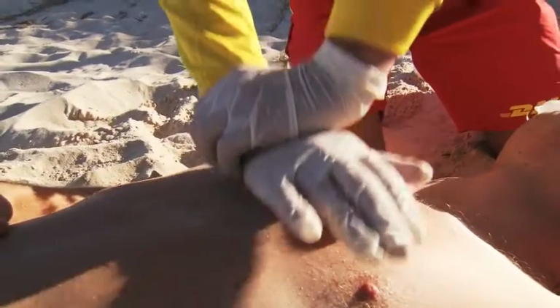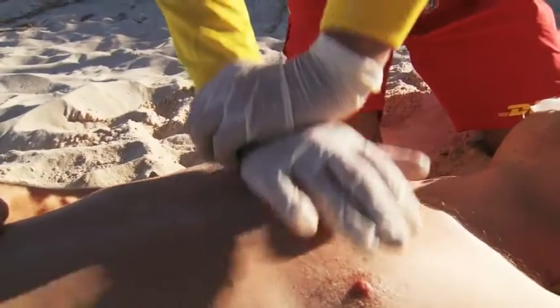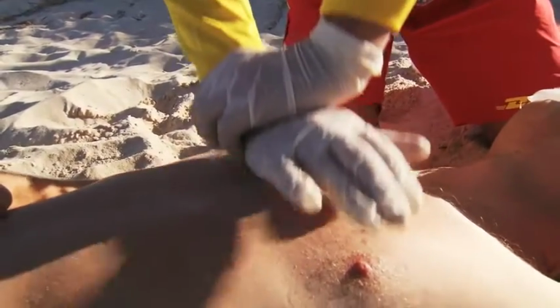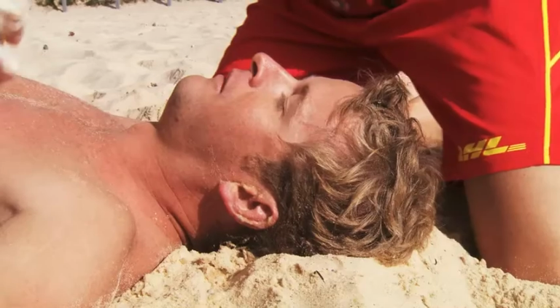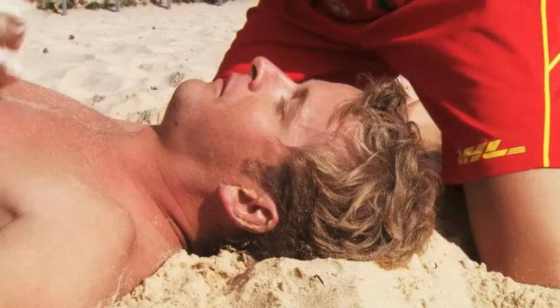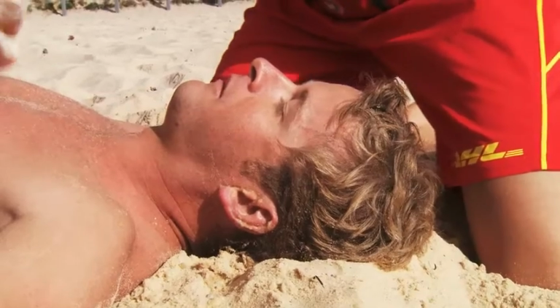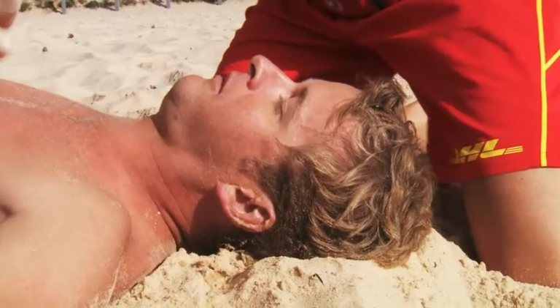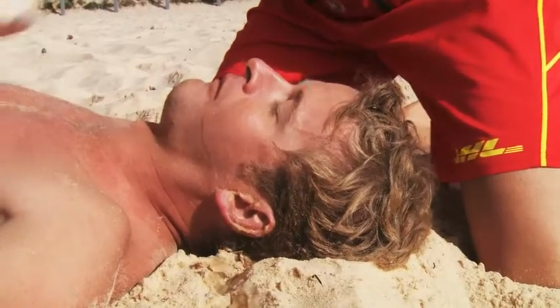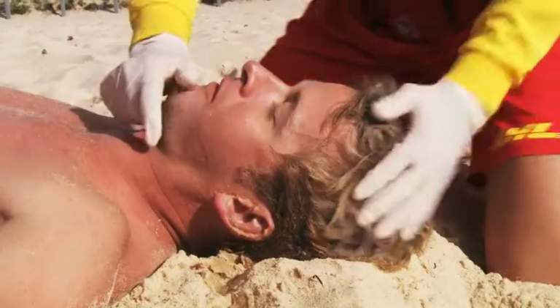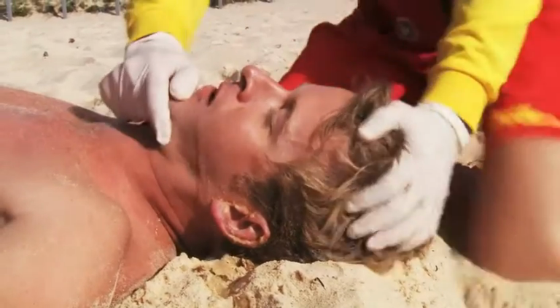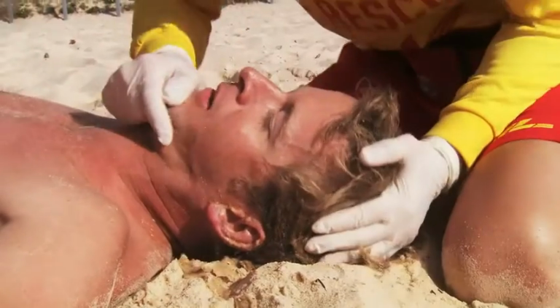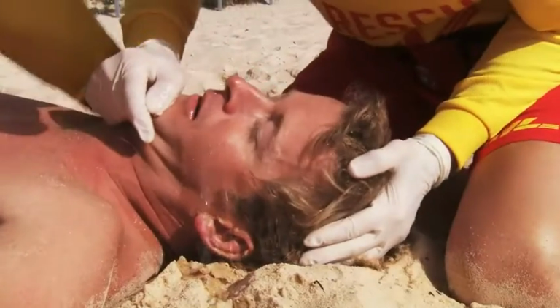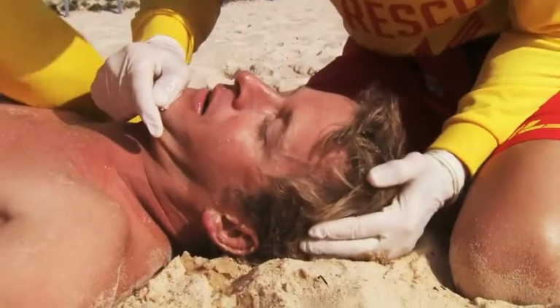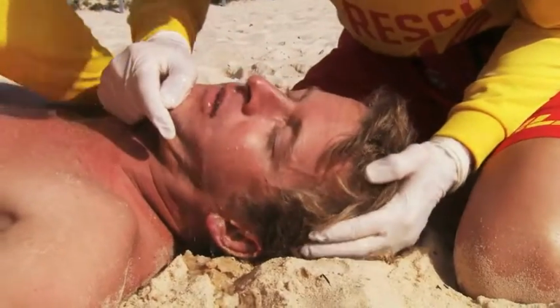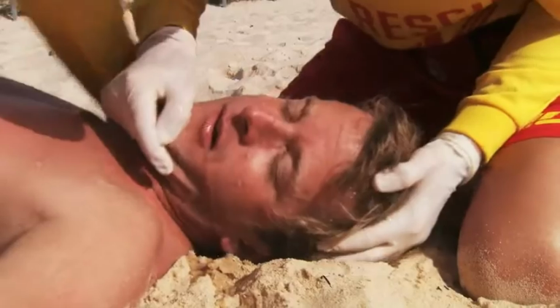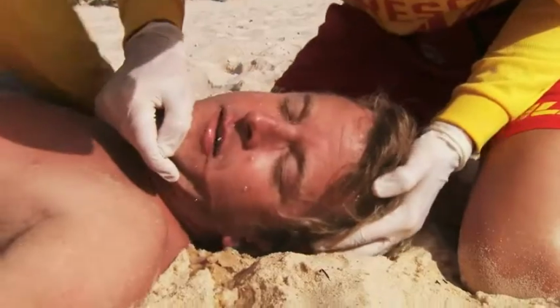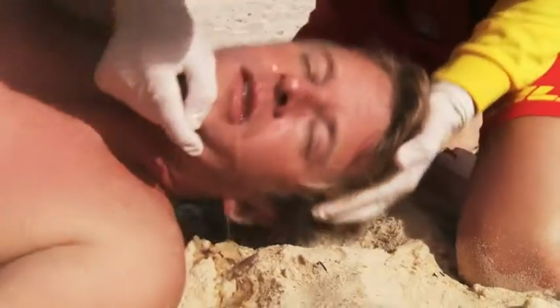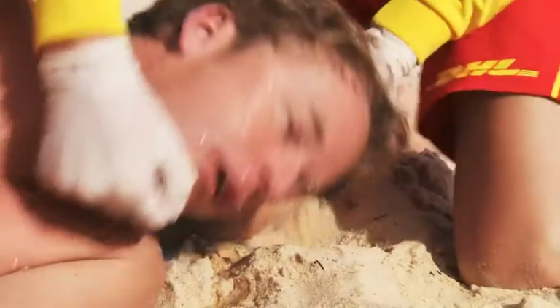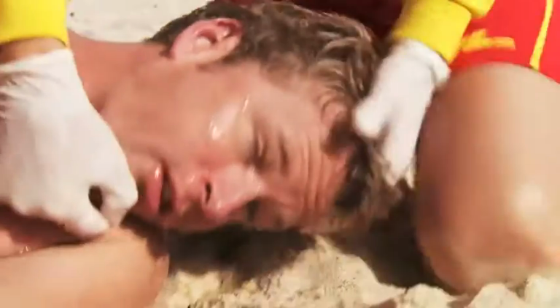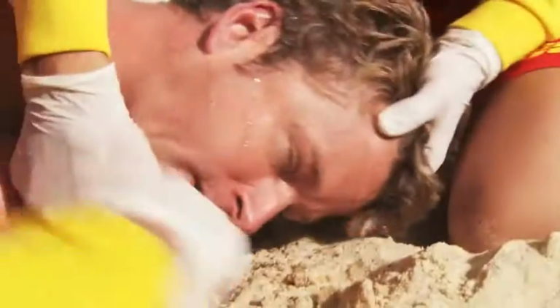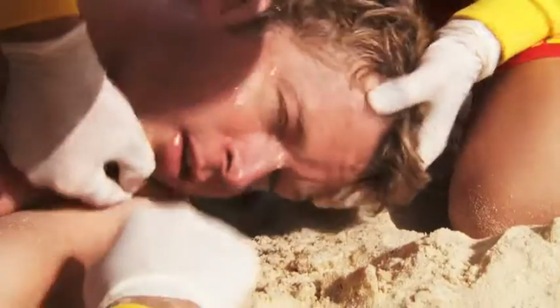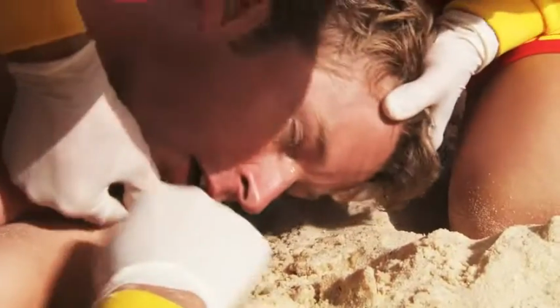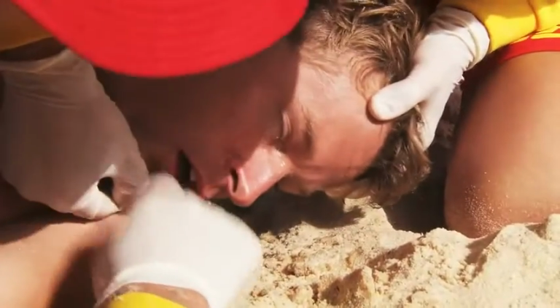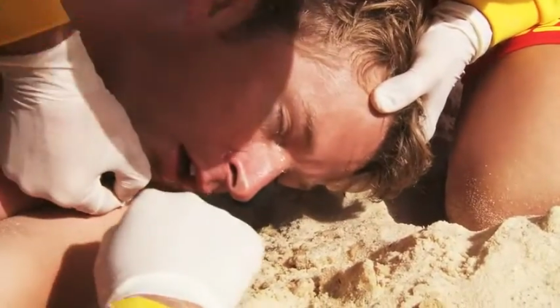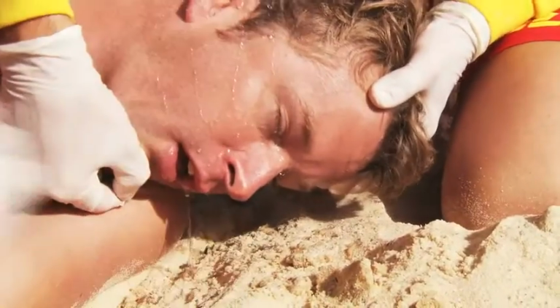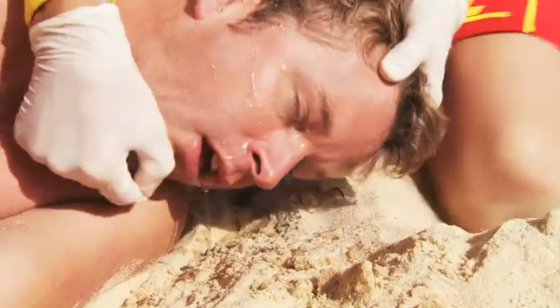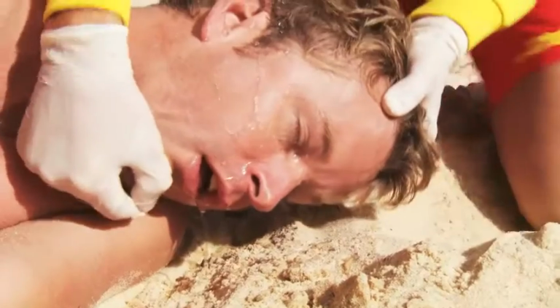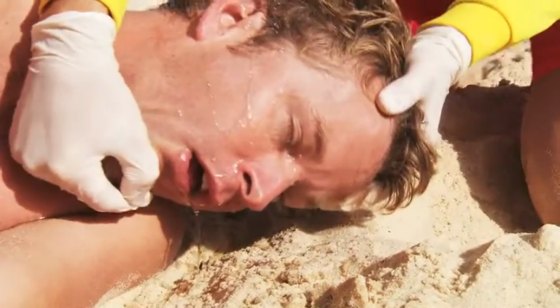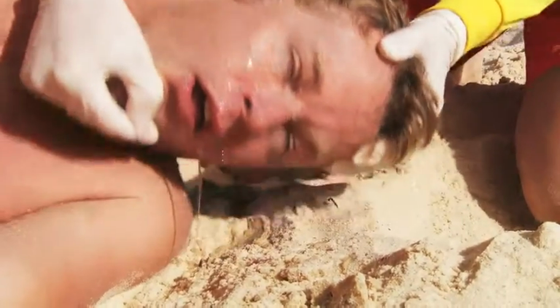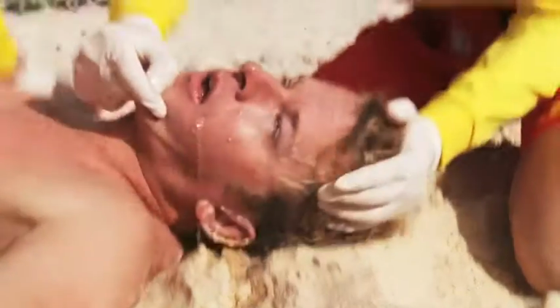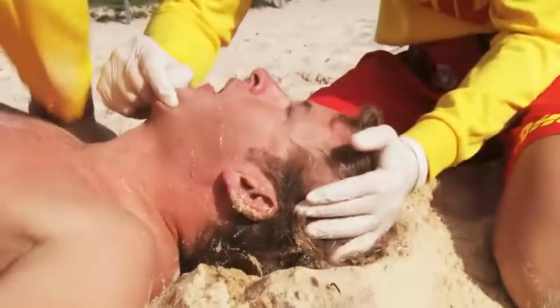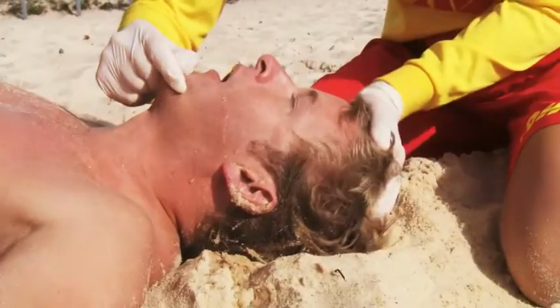The other hand is placed securely on top of the pad hand with fingers and thumbs secured around the wrist, or fingers interlocked. At around 27 compressions, the patient begins regurgitating. Regurgitation is common during CPR. The lifesavers roll the patient and clear the airway again before rolling the patient back to continue.